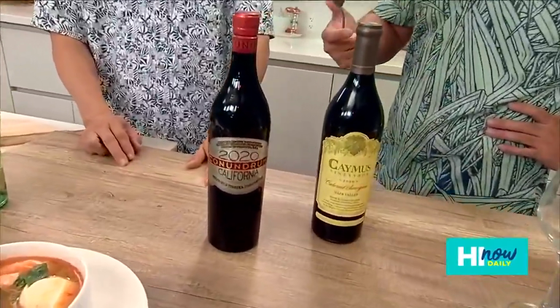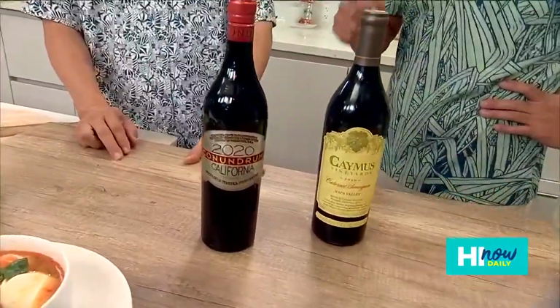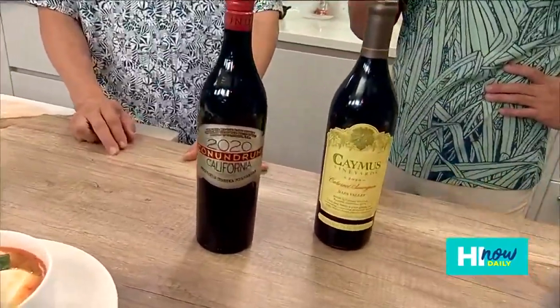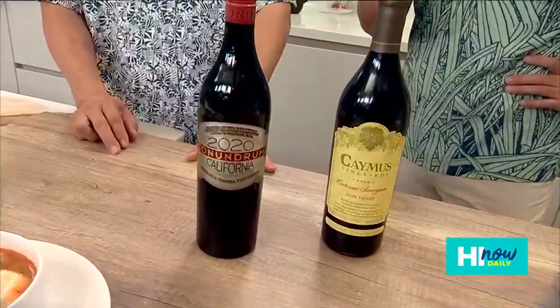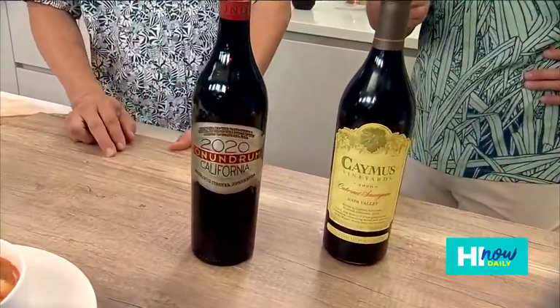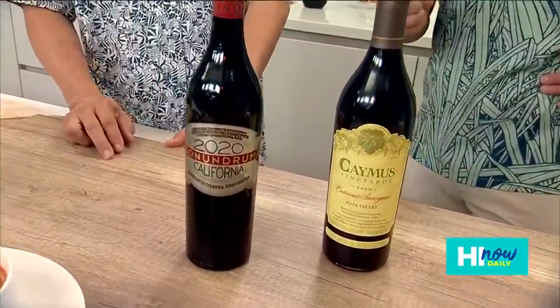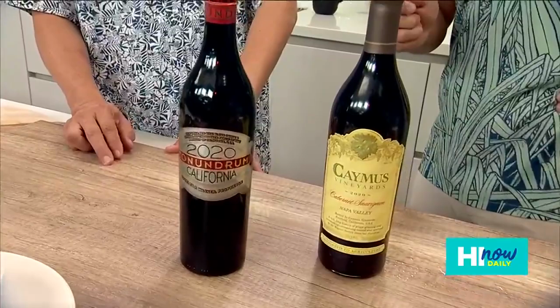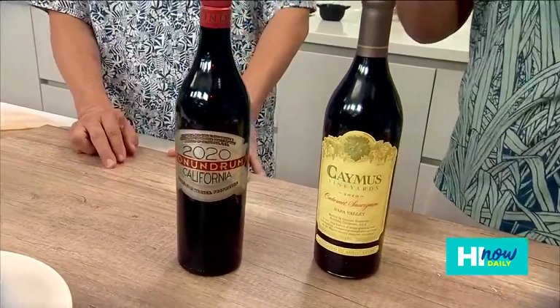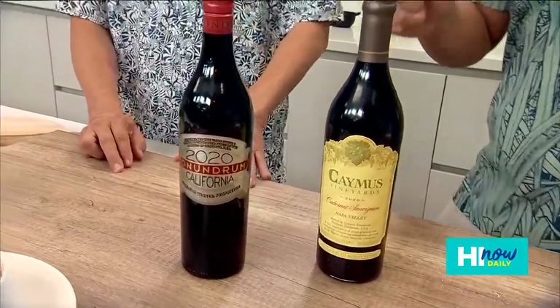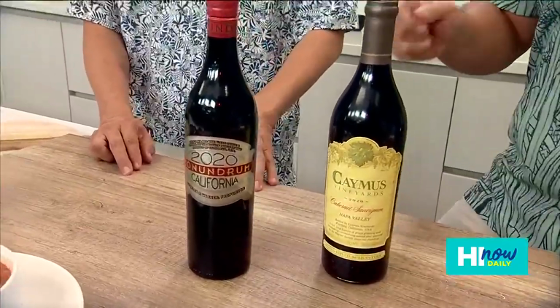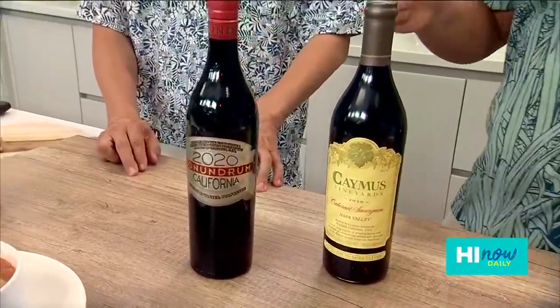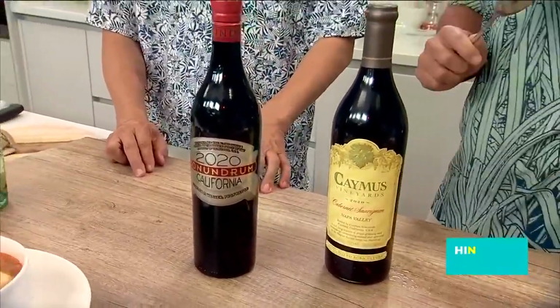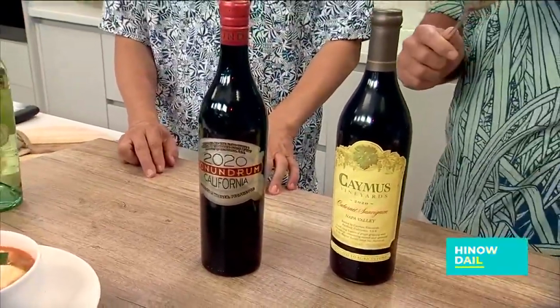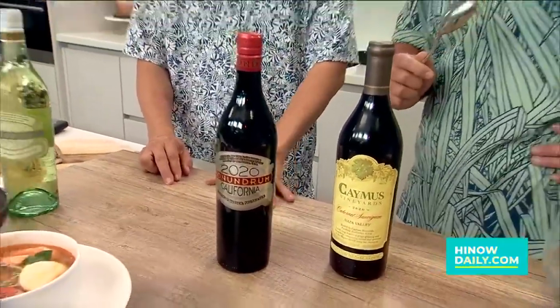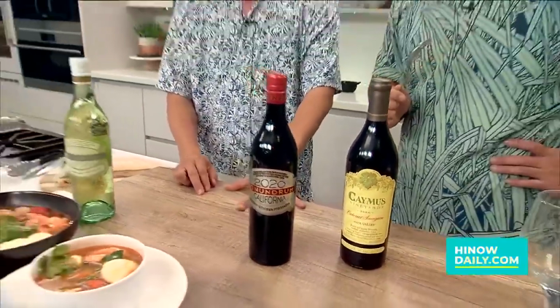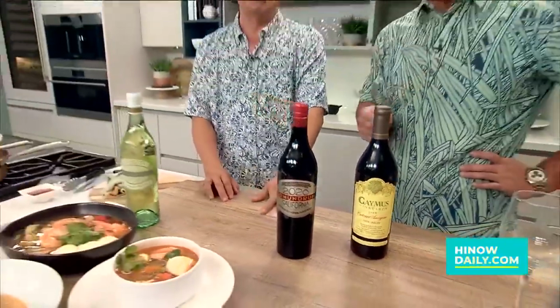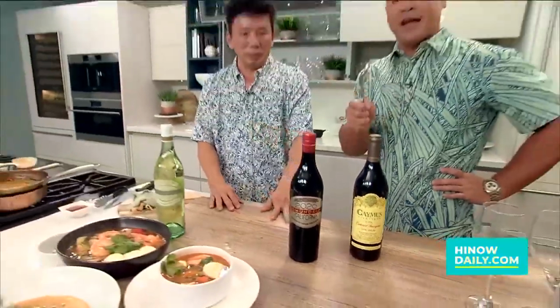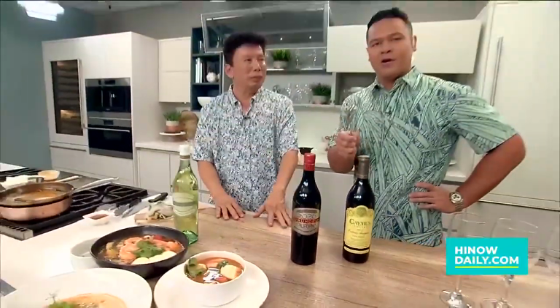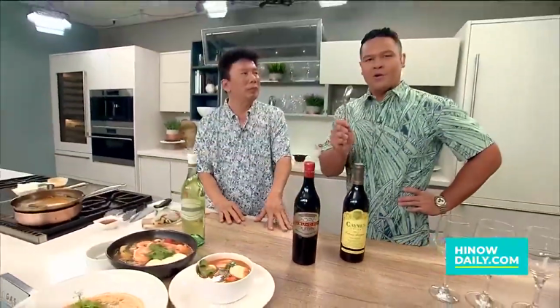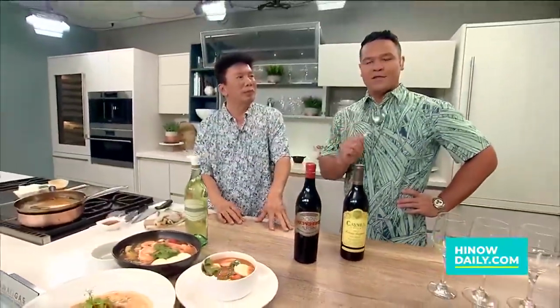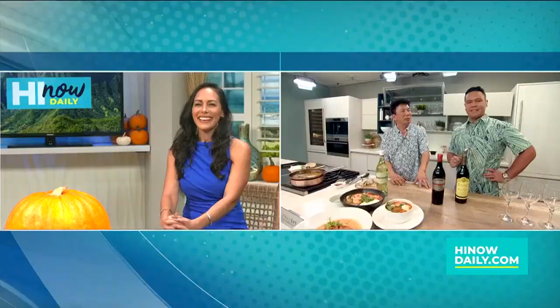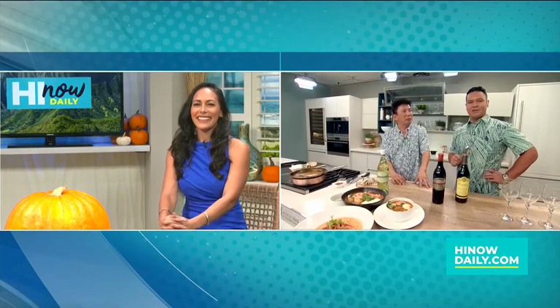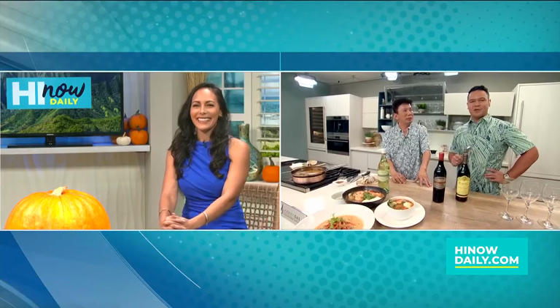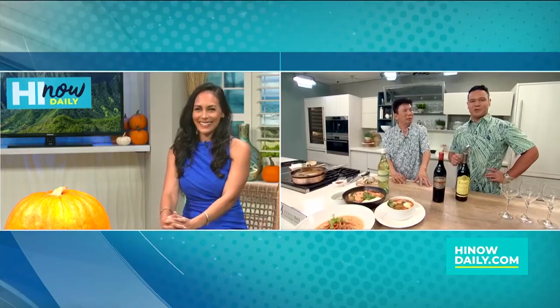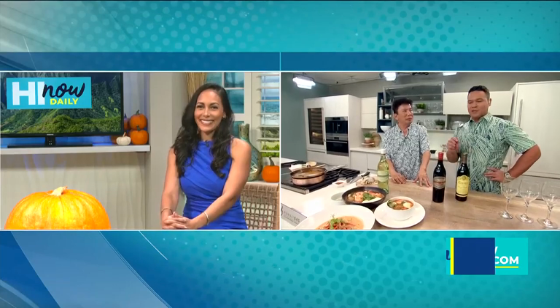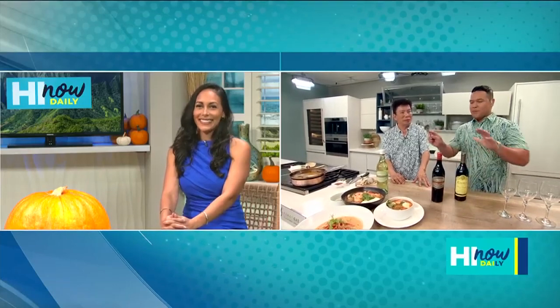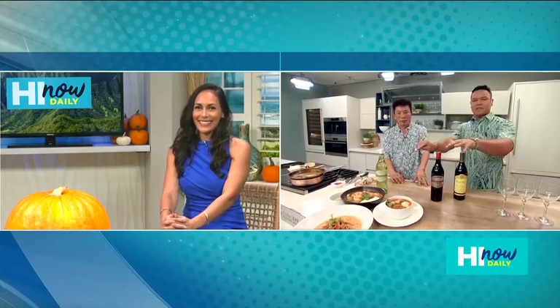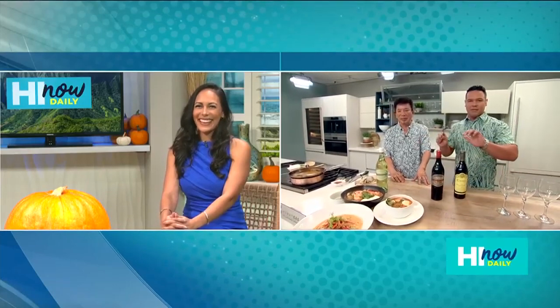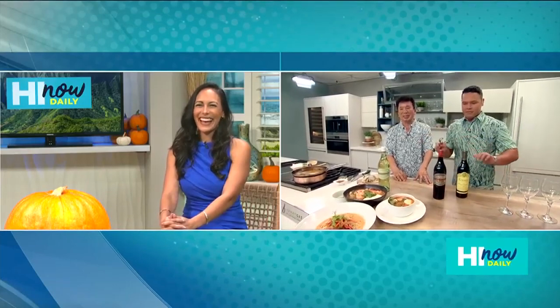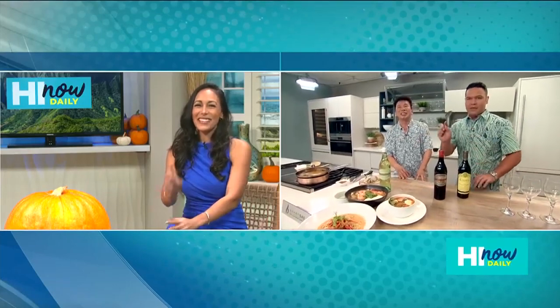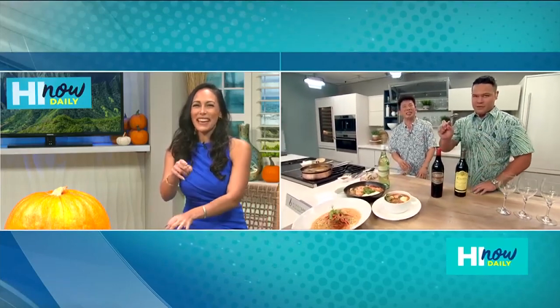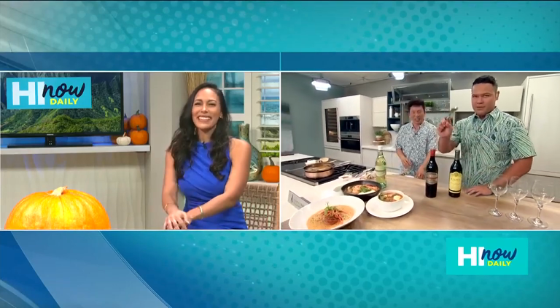Unfortunately, tickets for this weekend are going to be sold out, but there's going to be much more with Chef Chai coming up here on Hi Now in just a little bit. For now, we're going to send things down to the studio with Rachel. I promise I'll save you some — maybe, maybe!